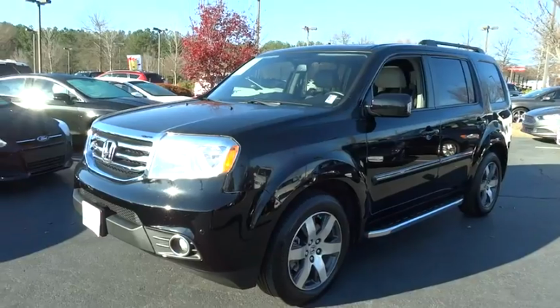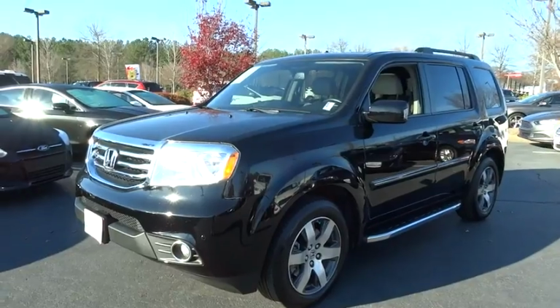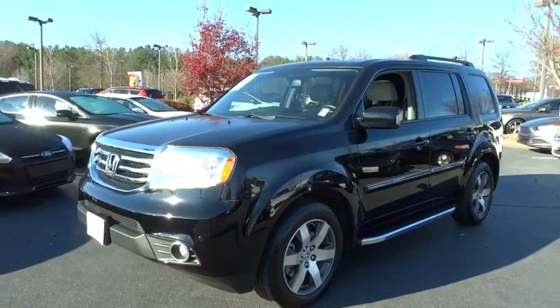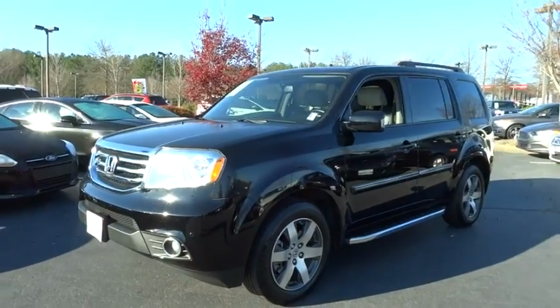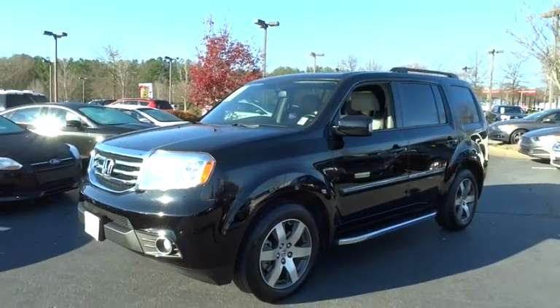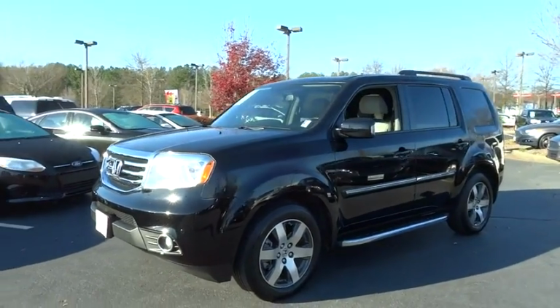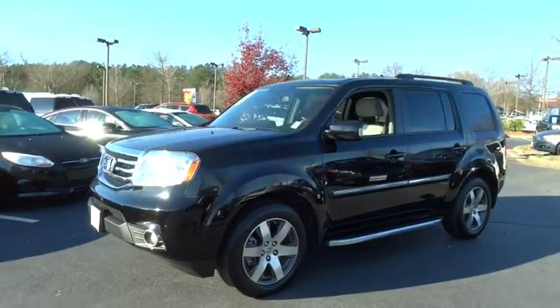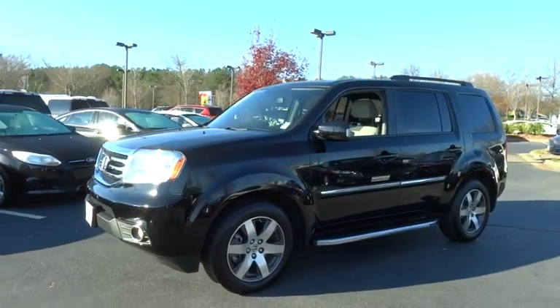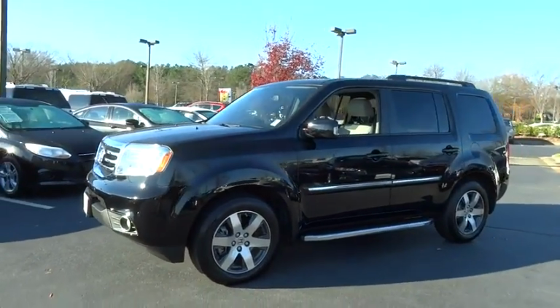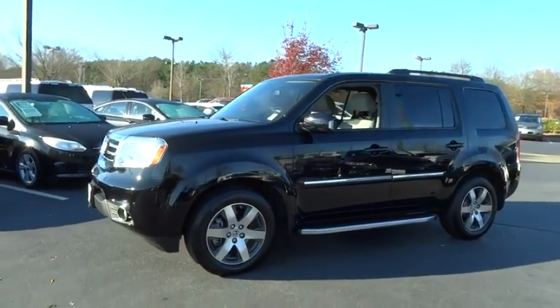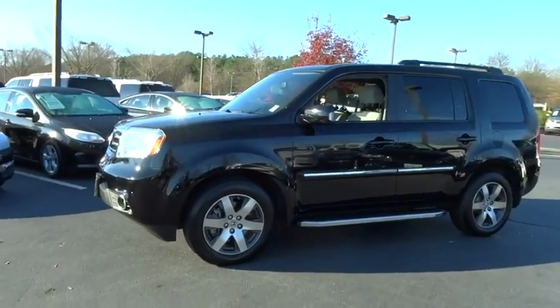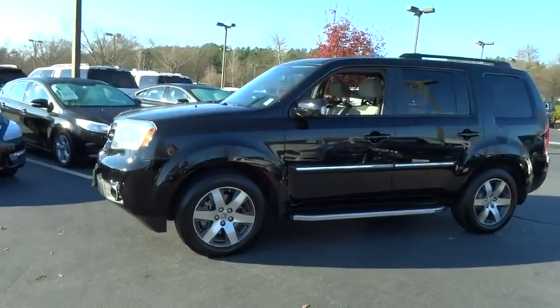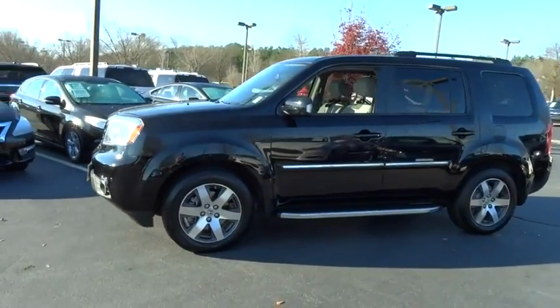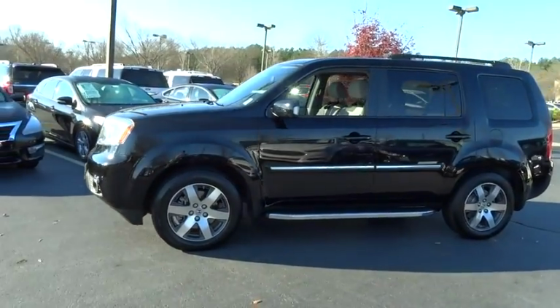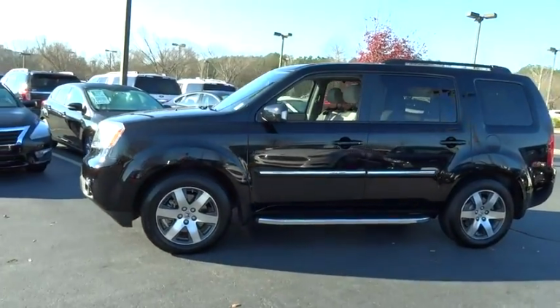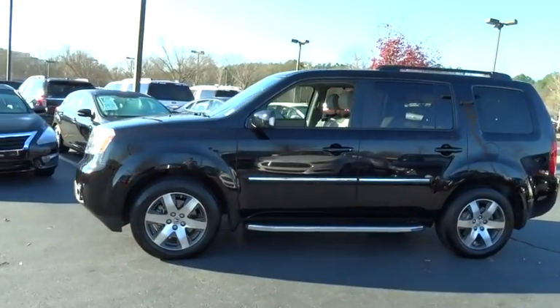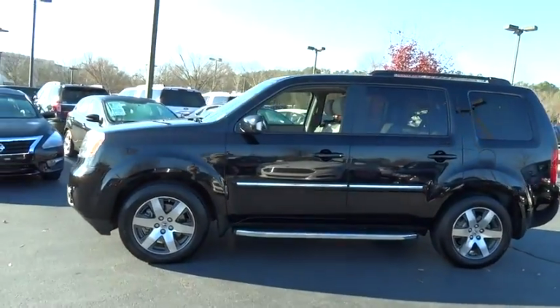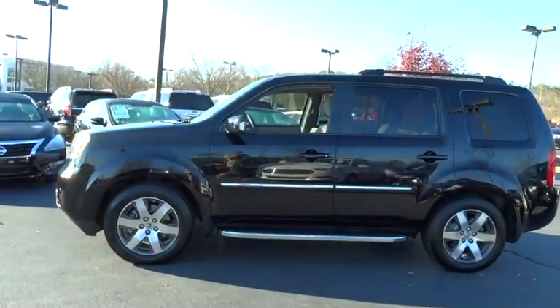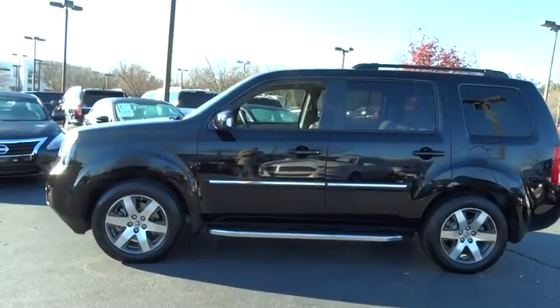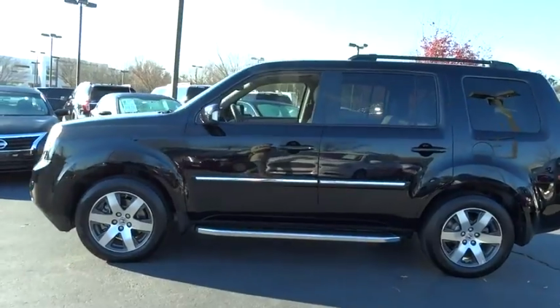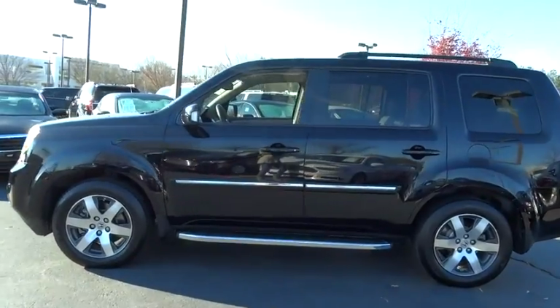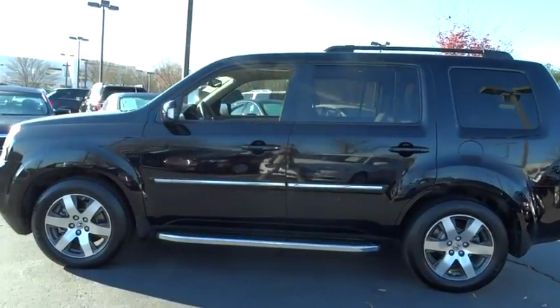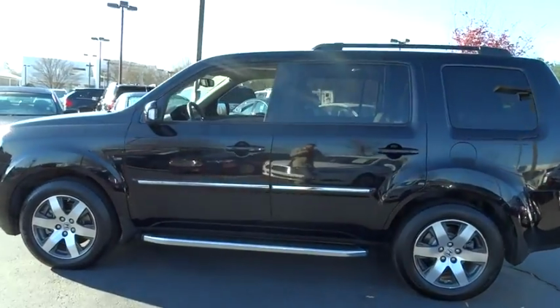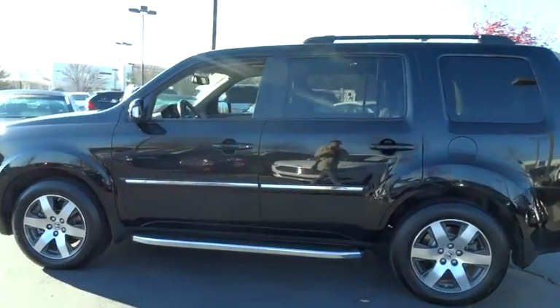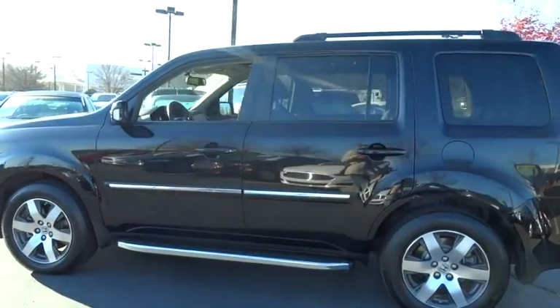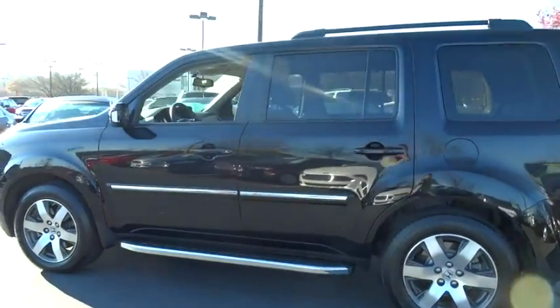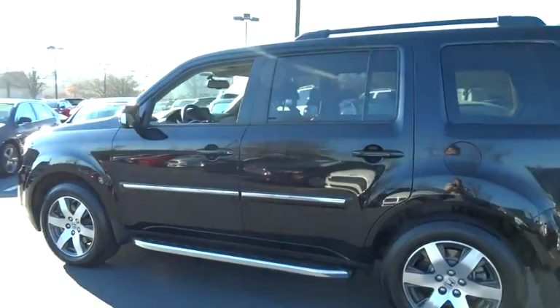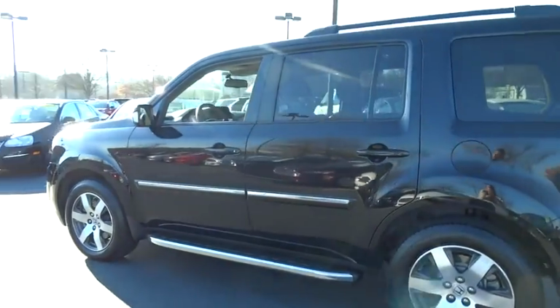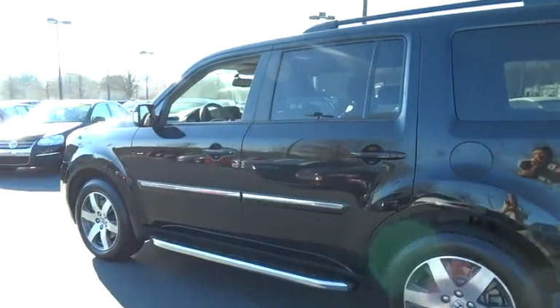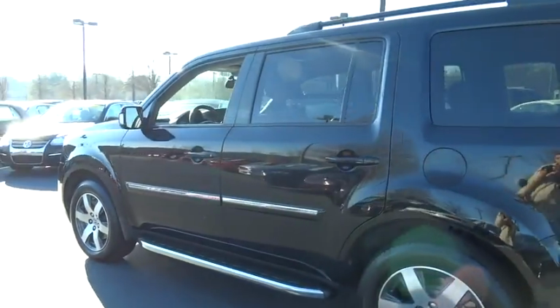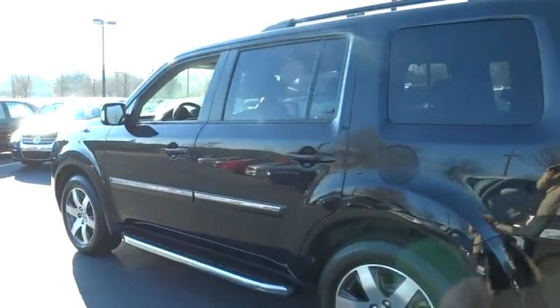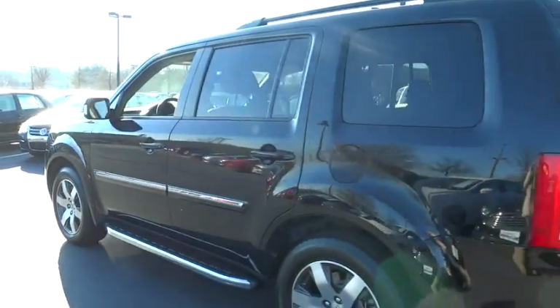The 2013 Pilot. Optimal utility. Indulgent interior. Powerful performer. You'll be ready for almost anything in the Honda Pilot.